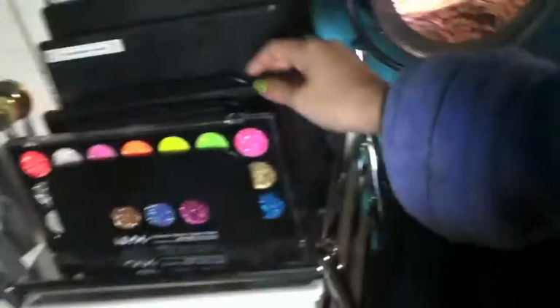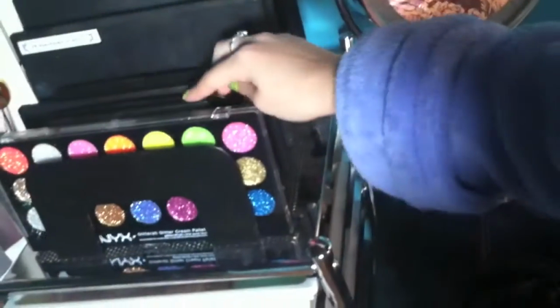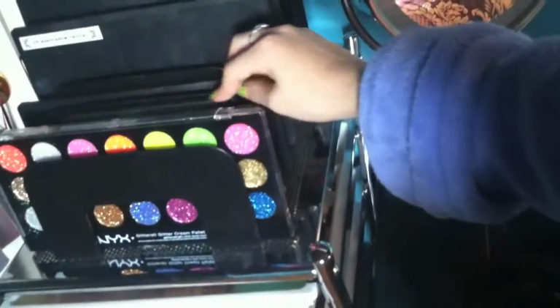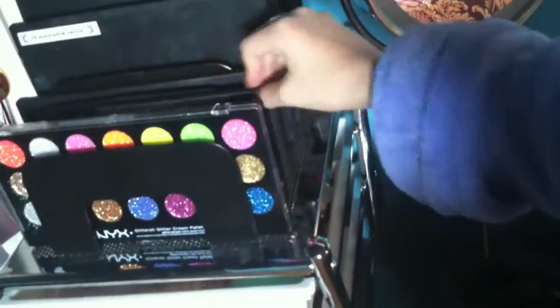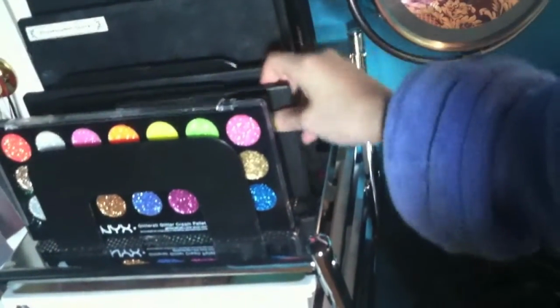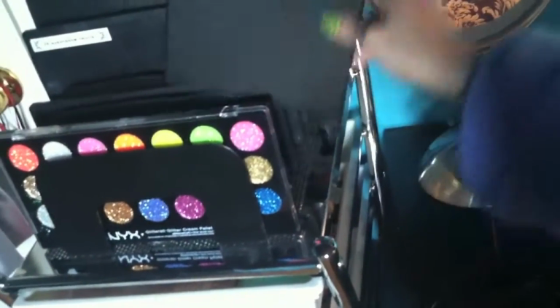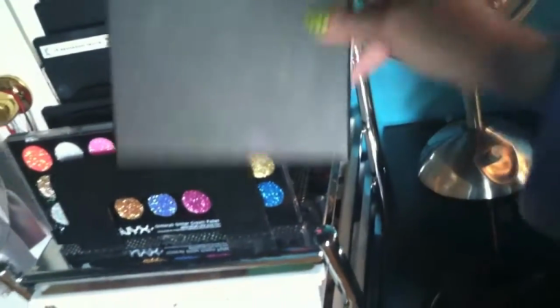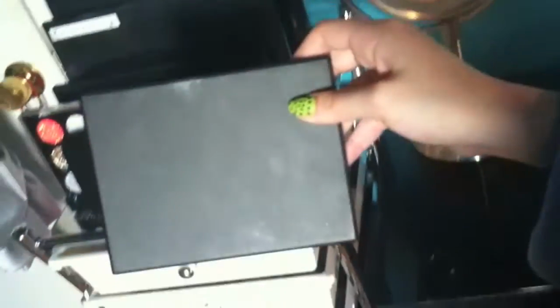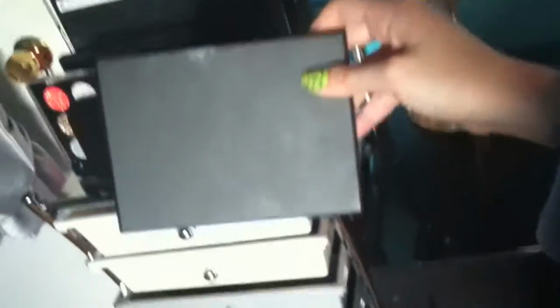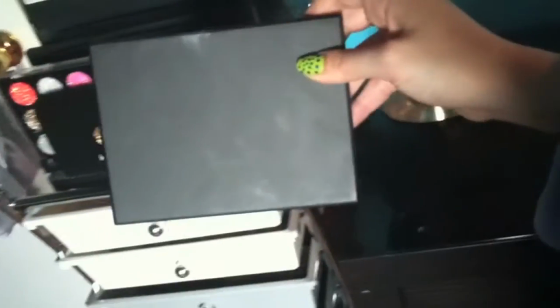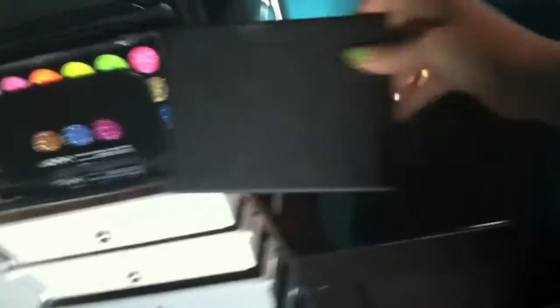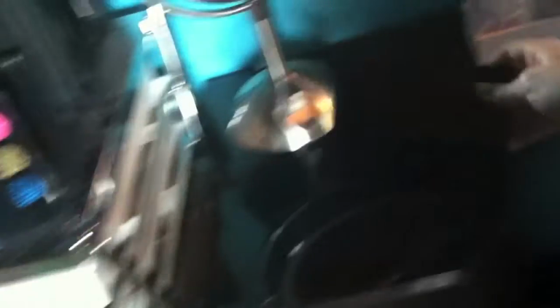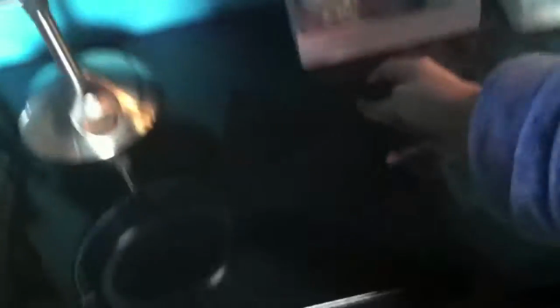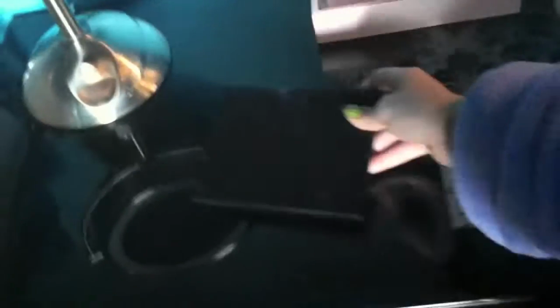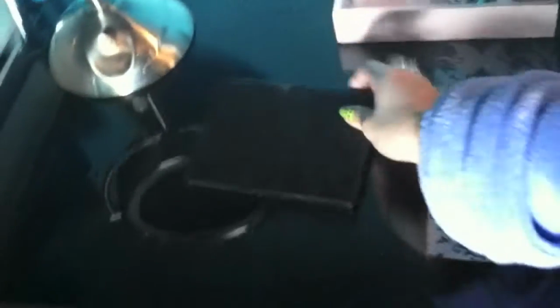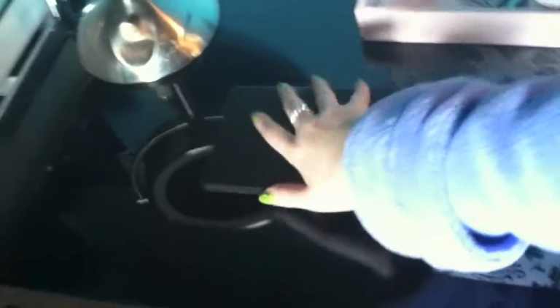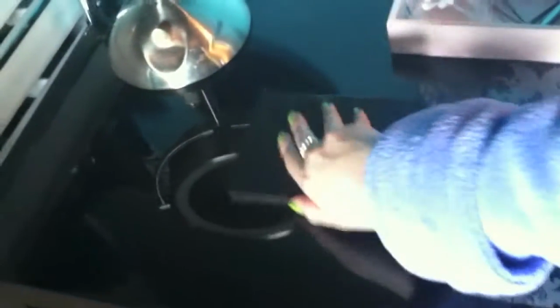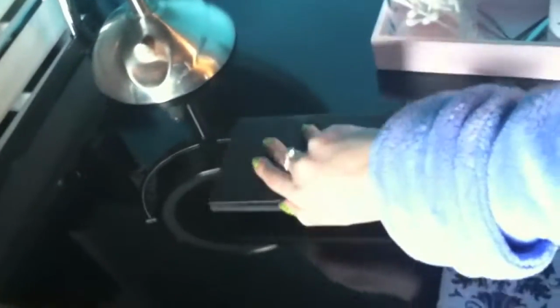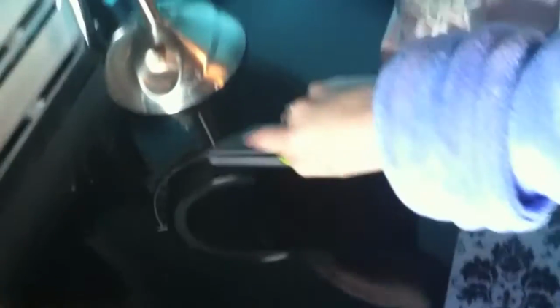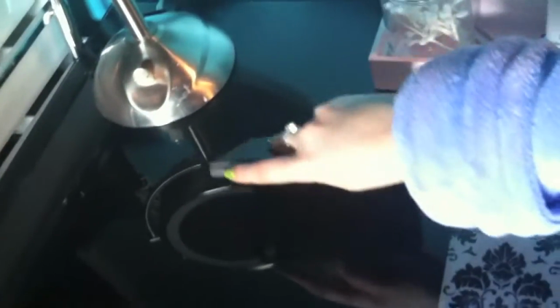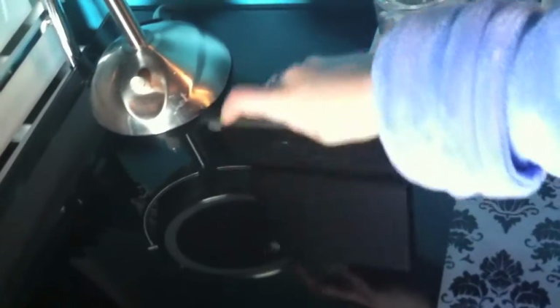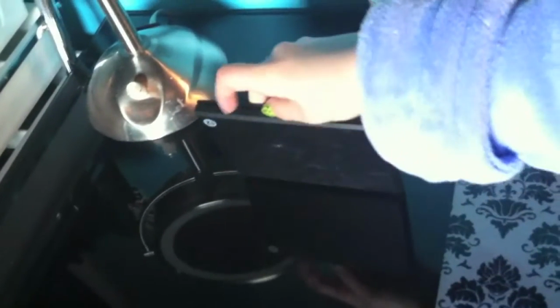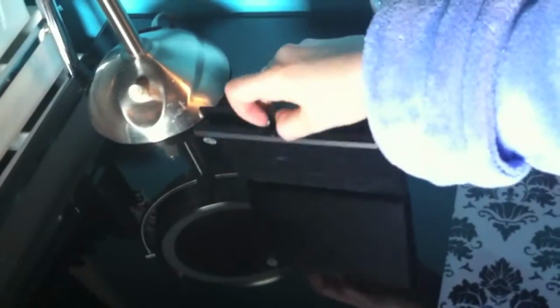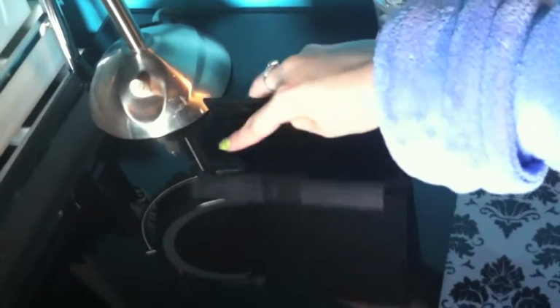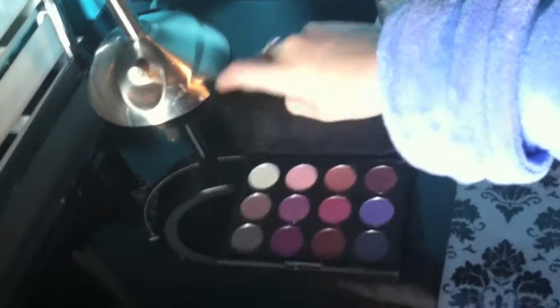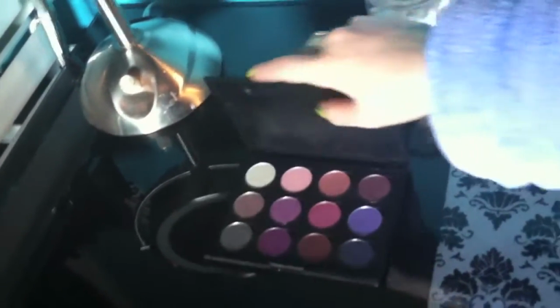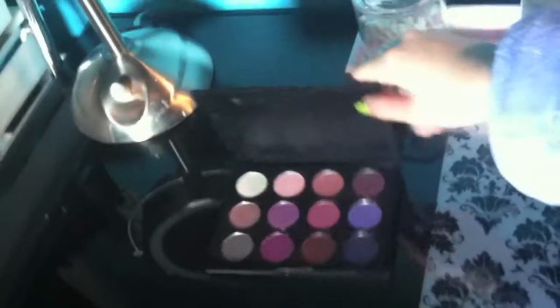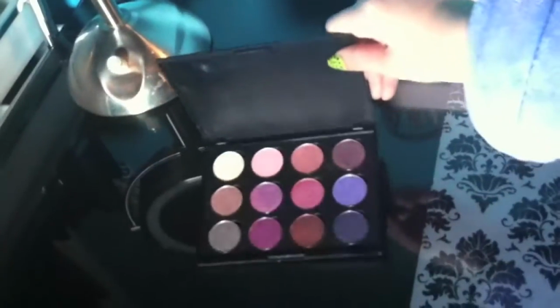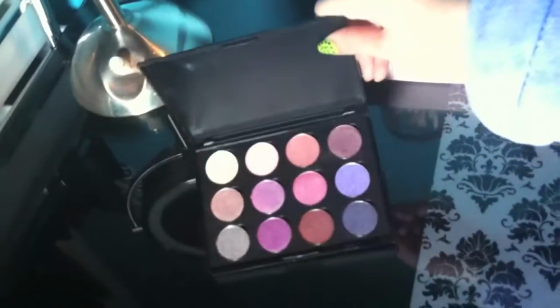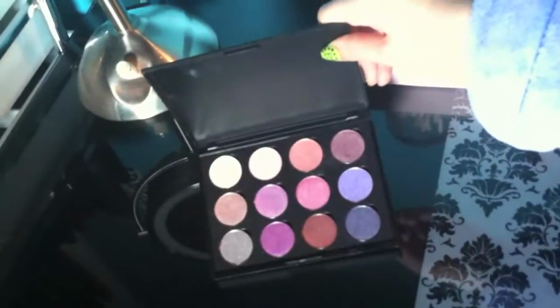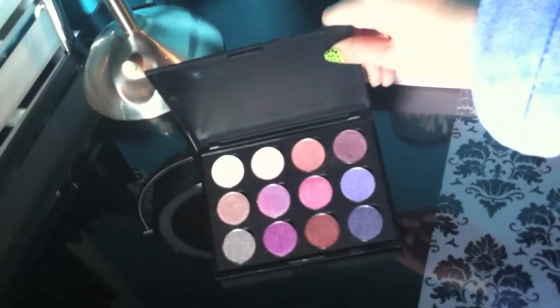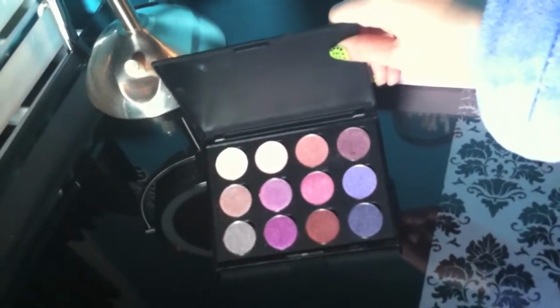The second palette is a Coastal Scents palette — it's the Winterberry palette, just a bunch of plums and purples.